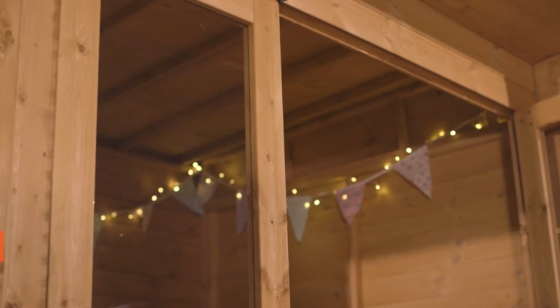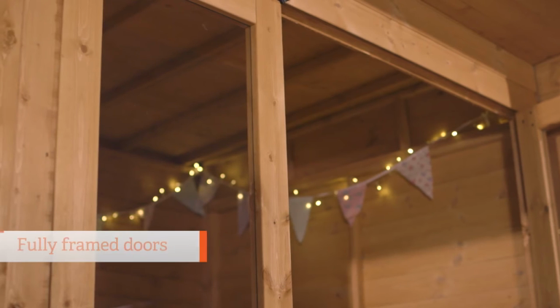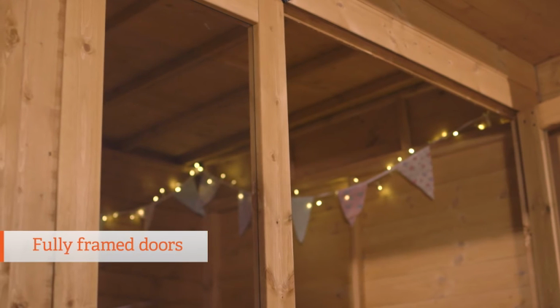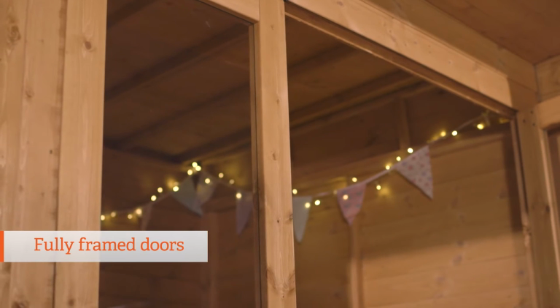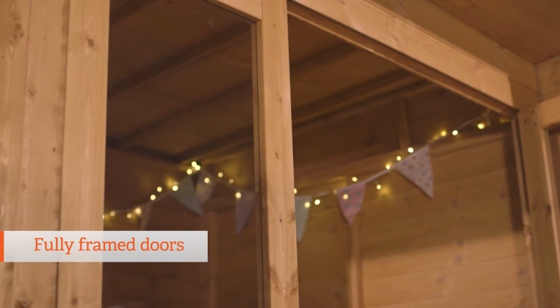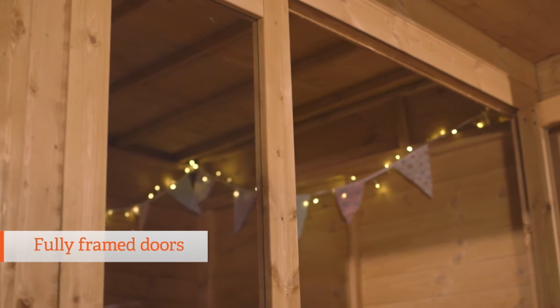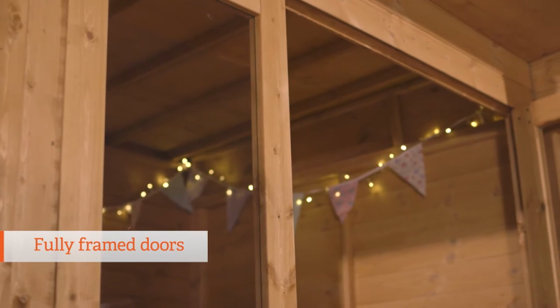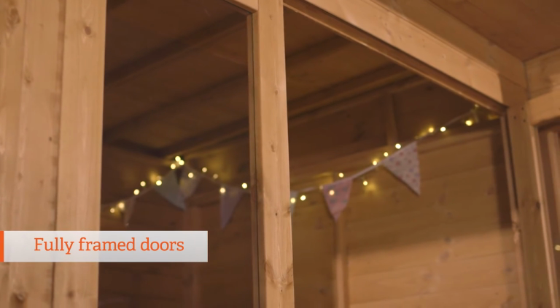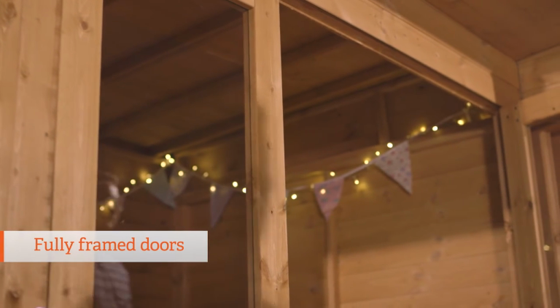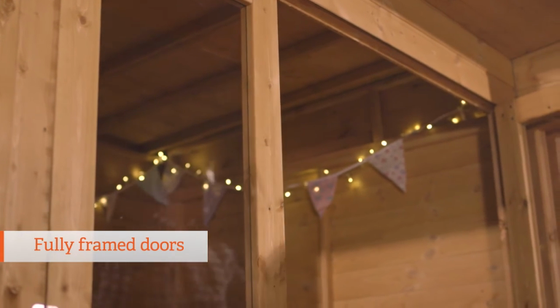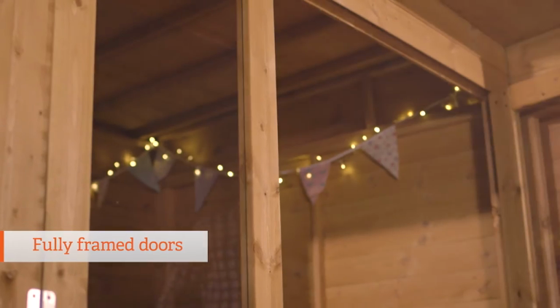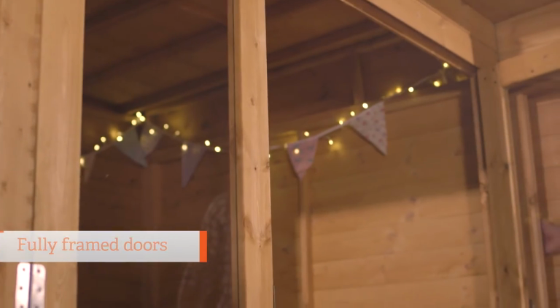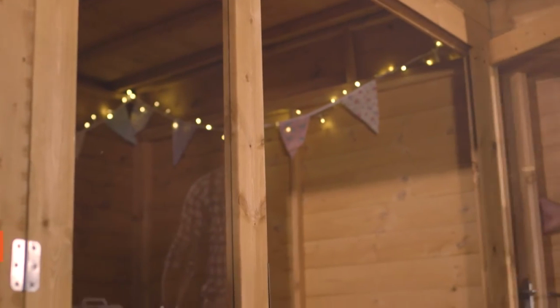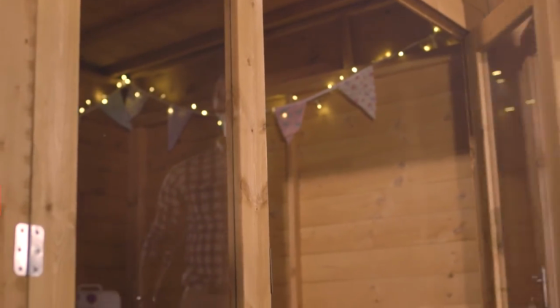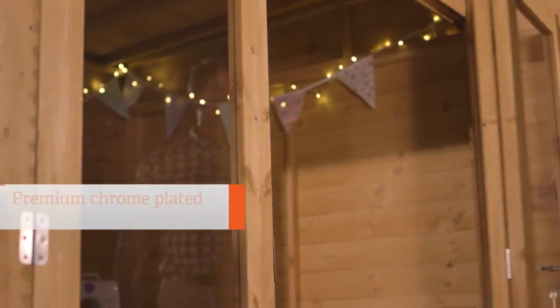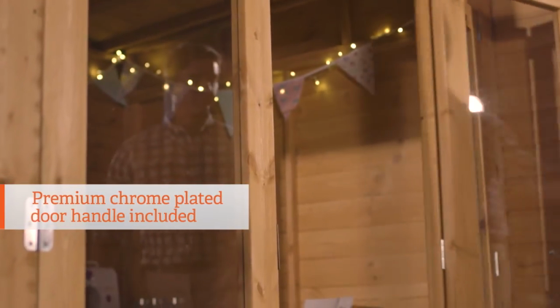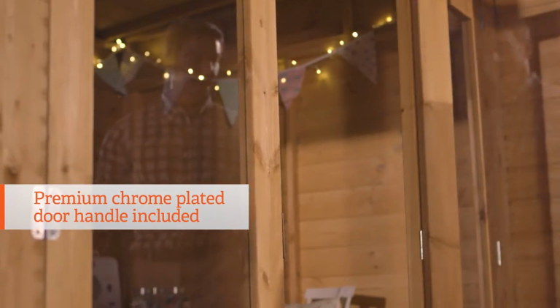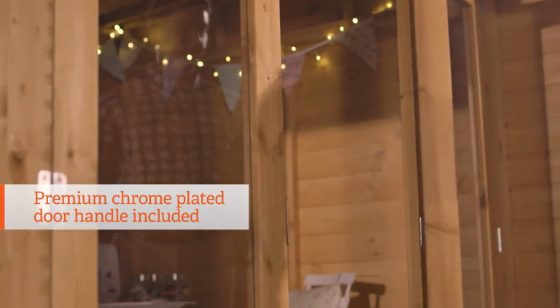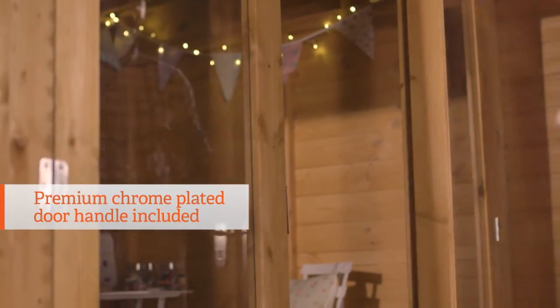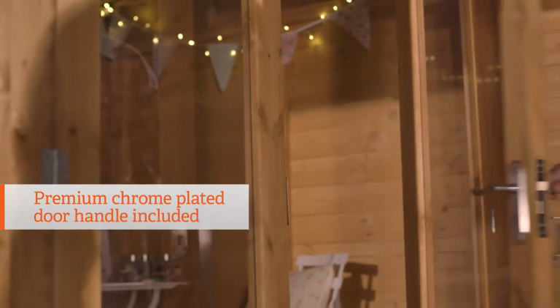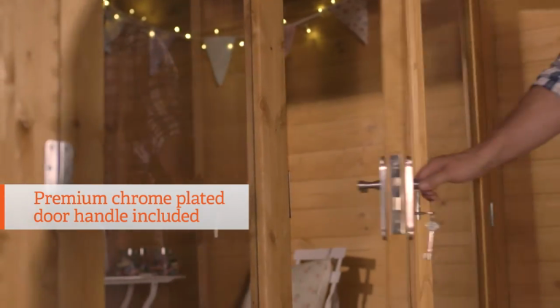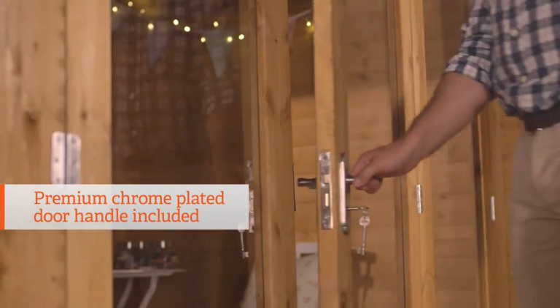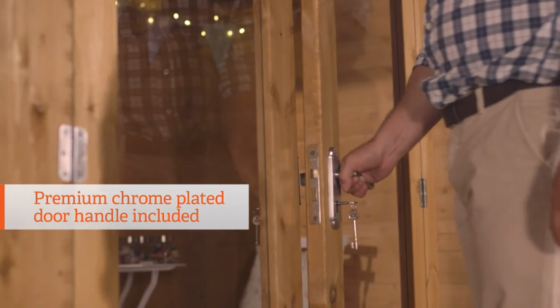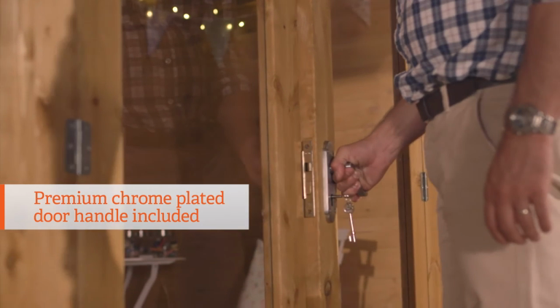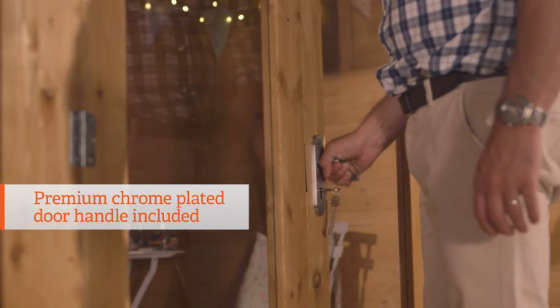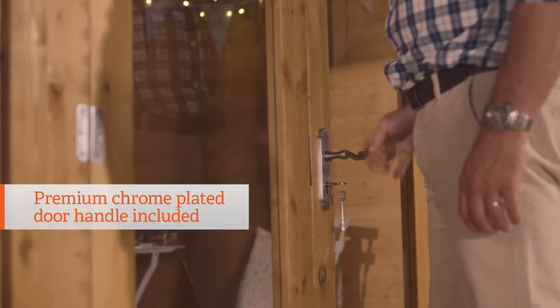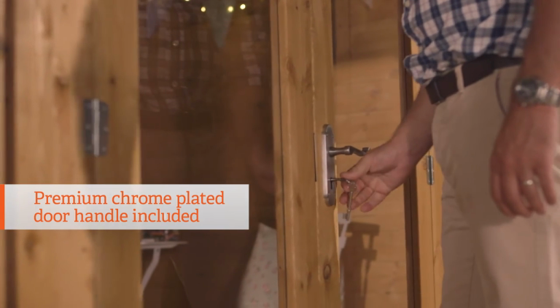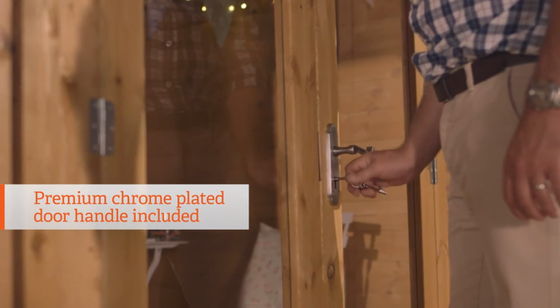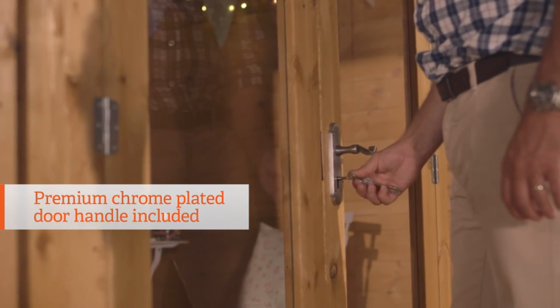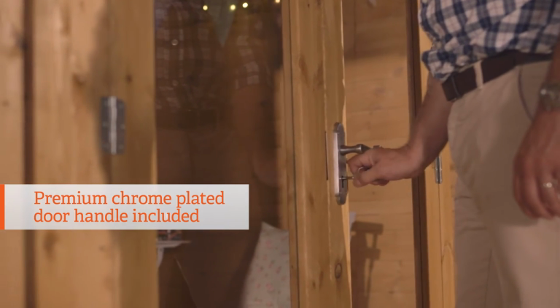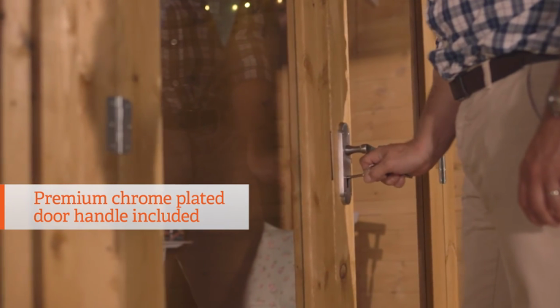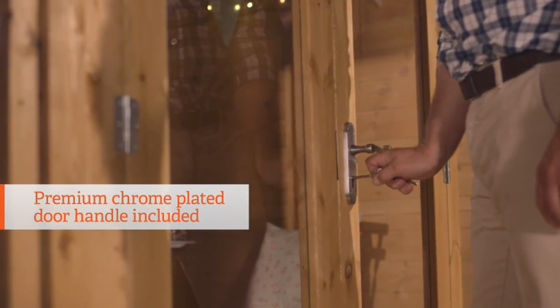The doors here are fully framed to give a neat but strong finish, and without any unsightly rough edges. The included premium chrome plated door handle, complete with lock and key, is a really useful addition to help secure your summer house throughout the year.